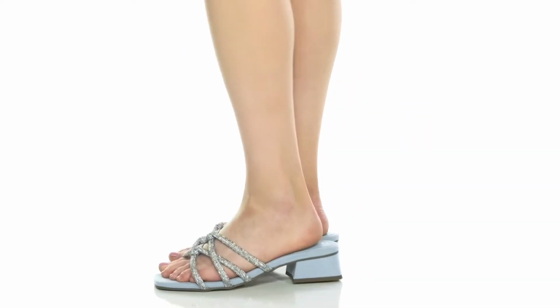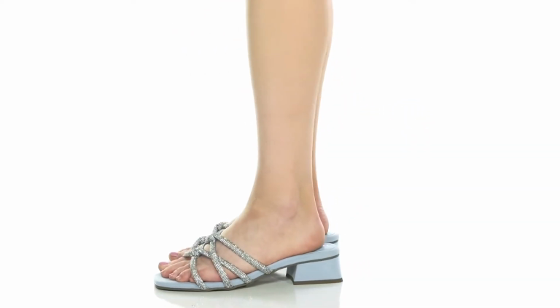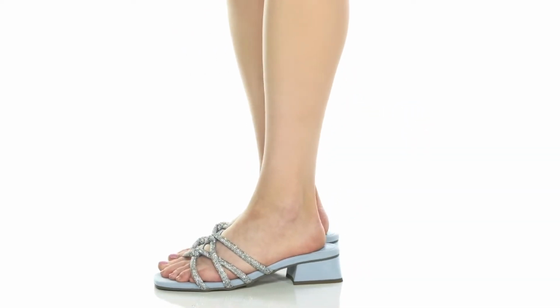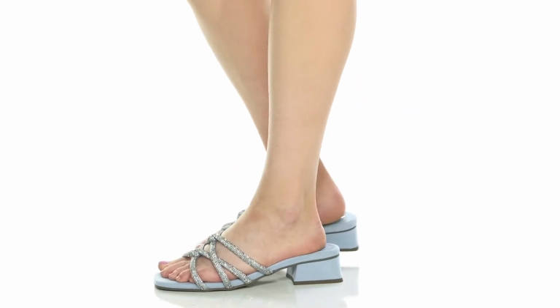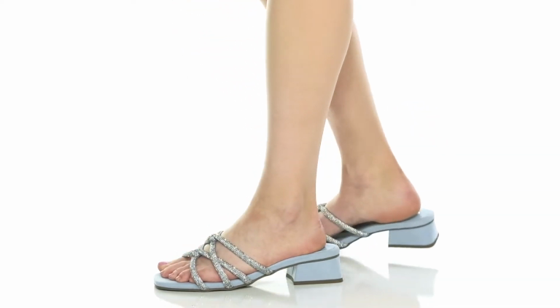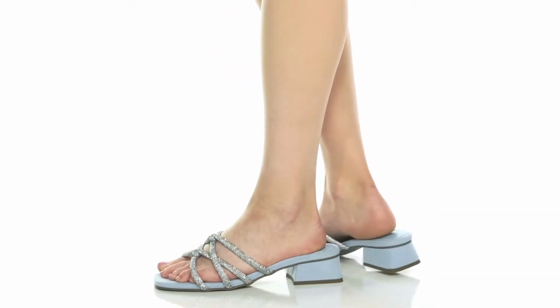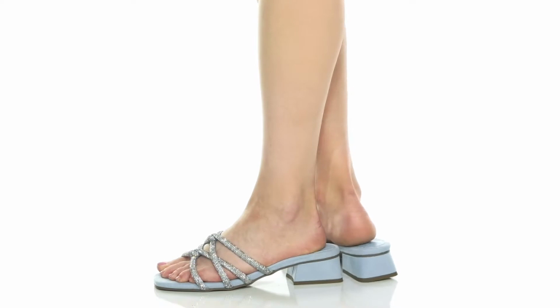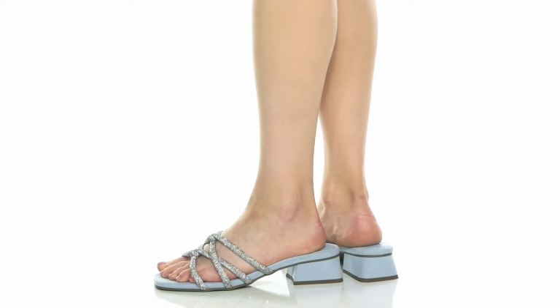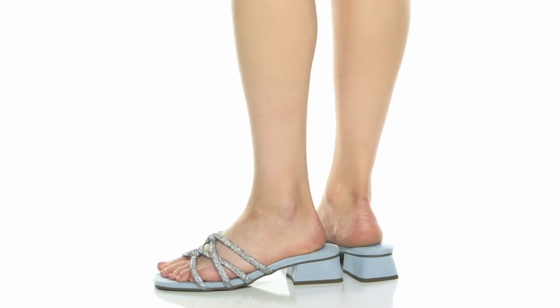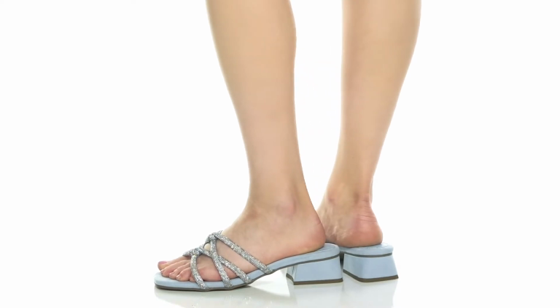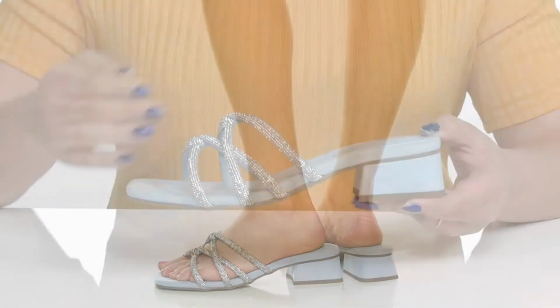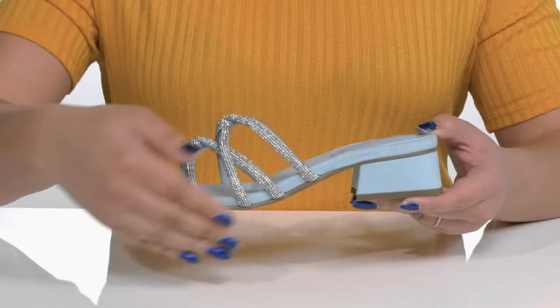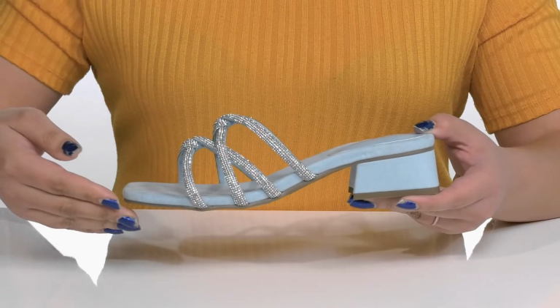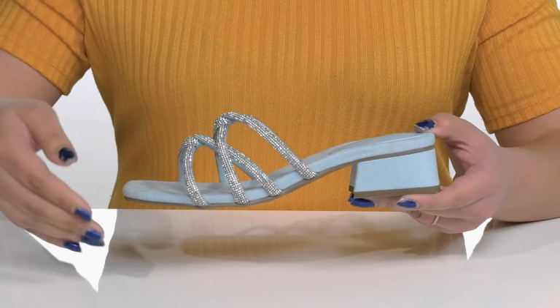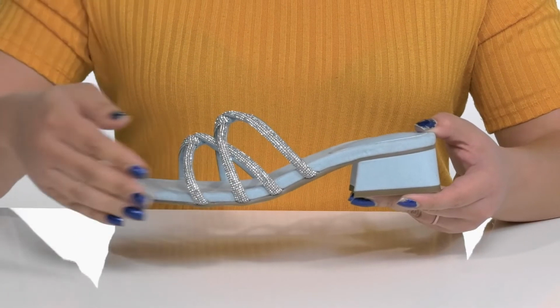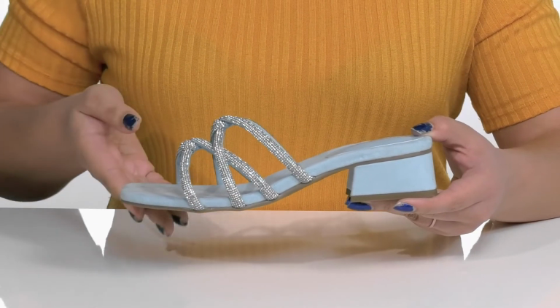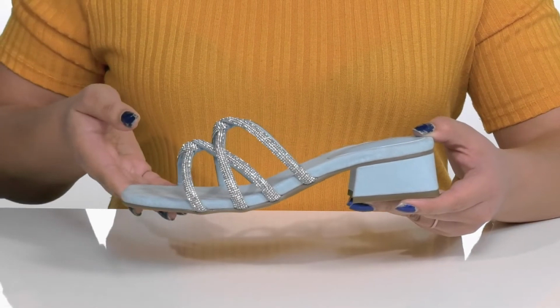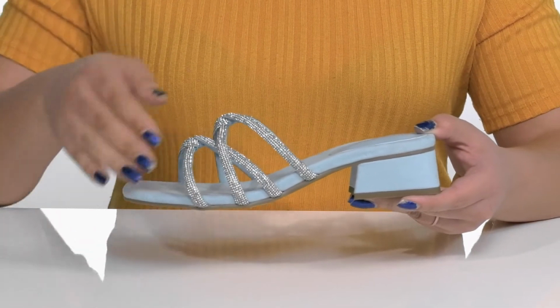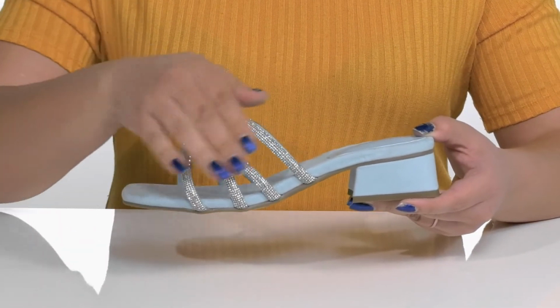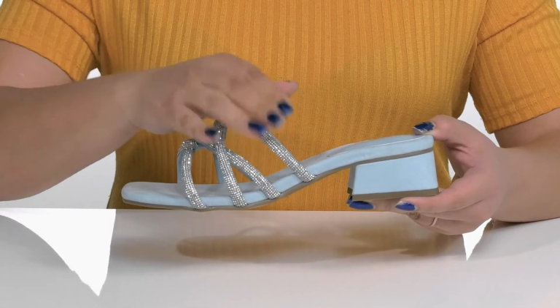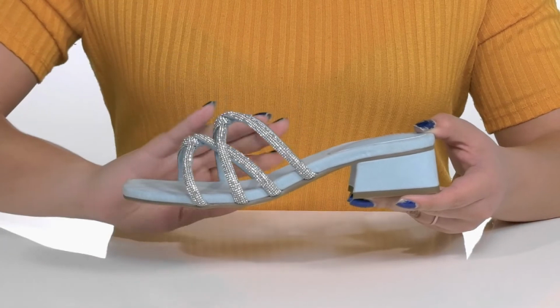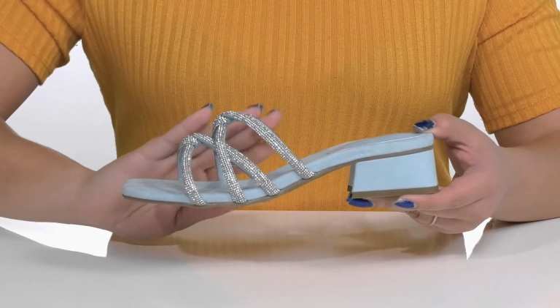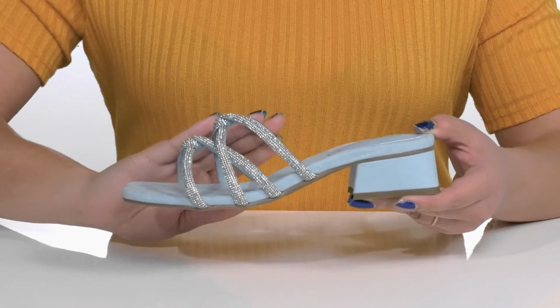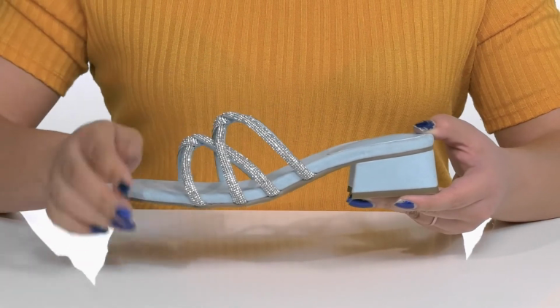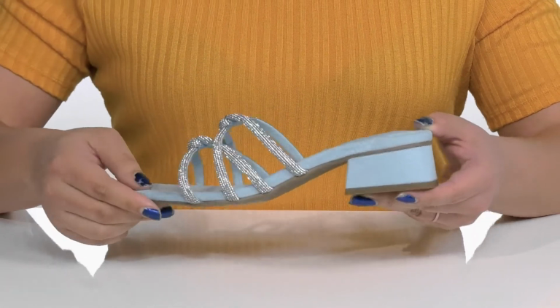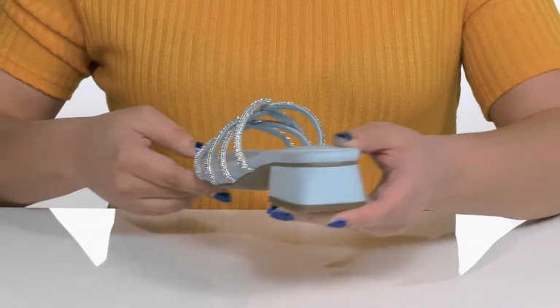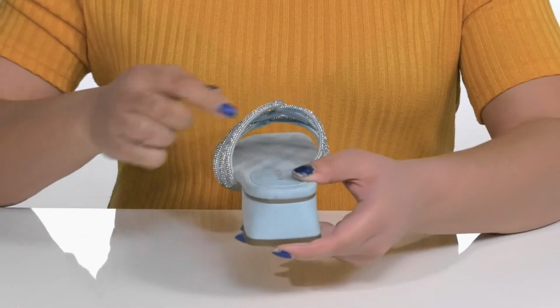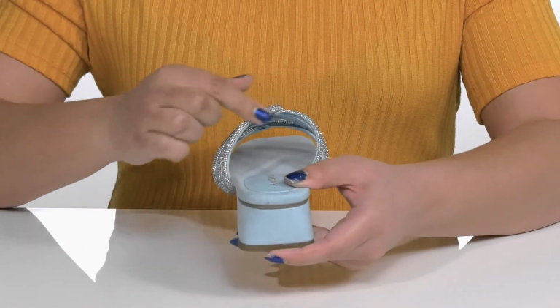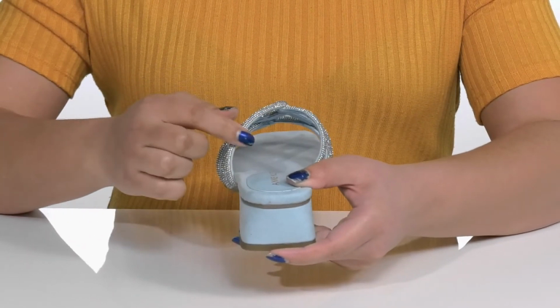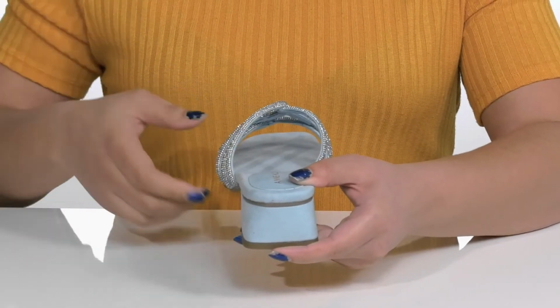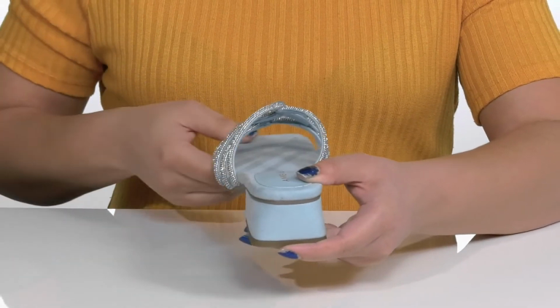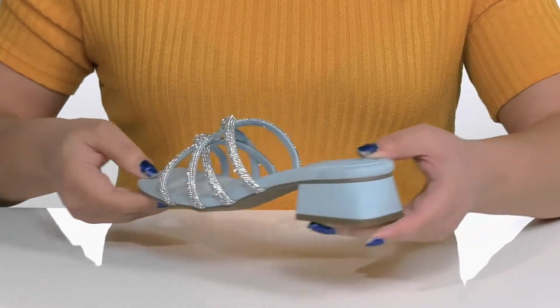Razzle and Dazzle with these cute heels by Anne Klein. They feature a glass and fabric upper with an open-toe silhouette and four straps that go over the vamp to lock them into place, with a wide opening made for easy slip-on.